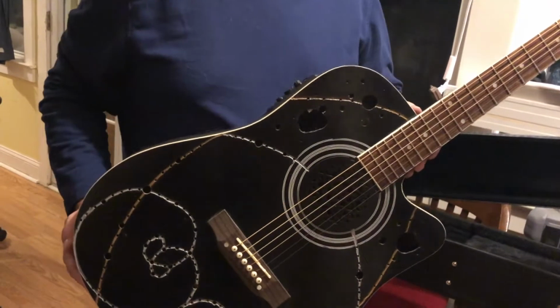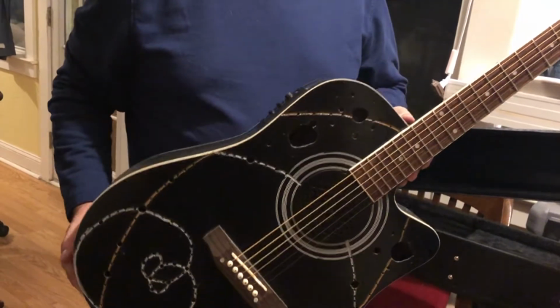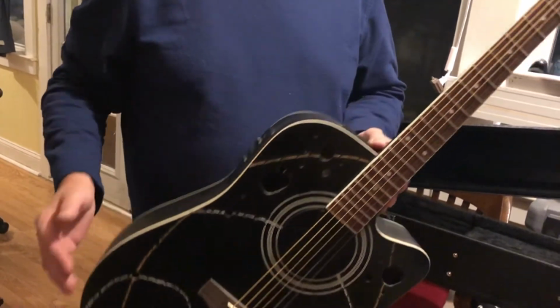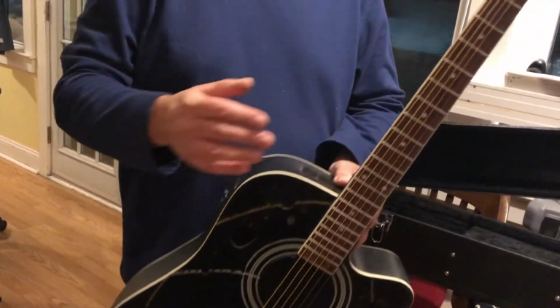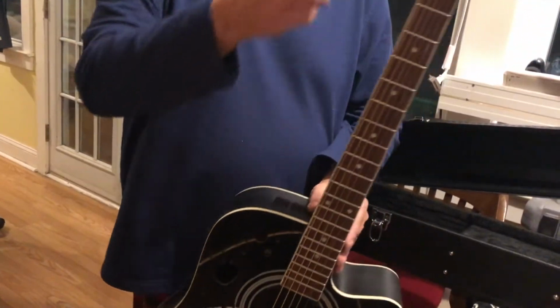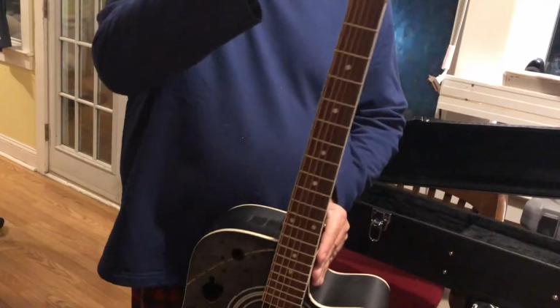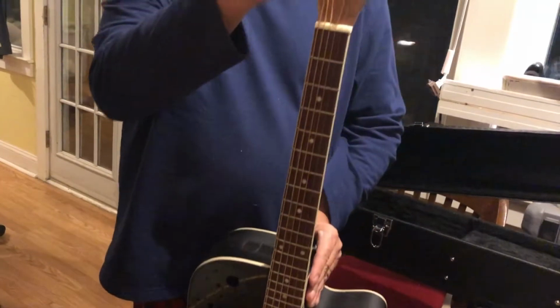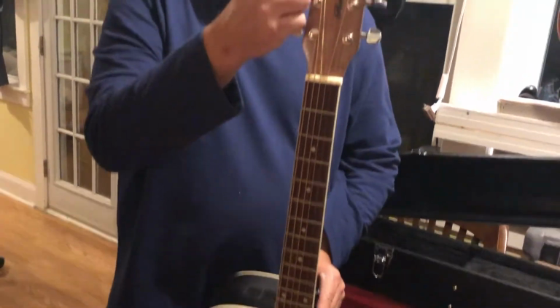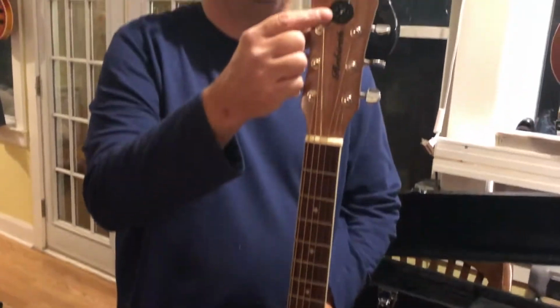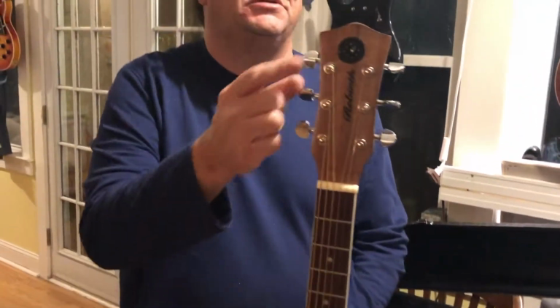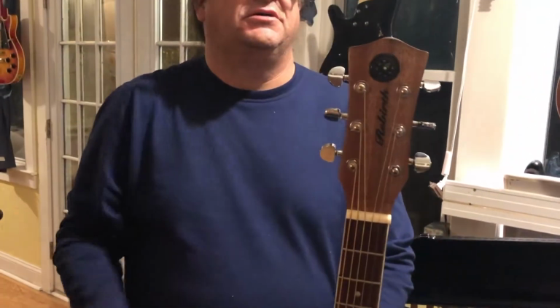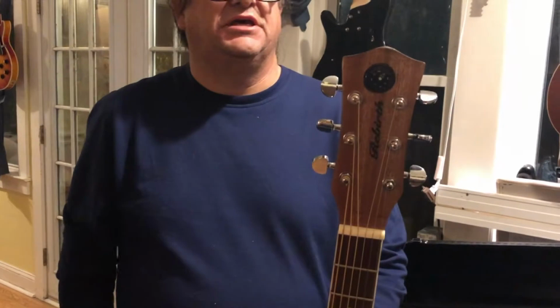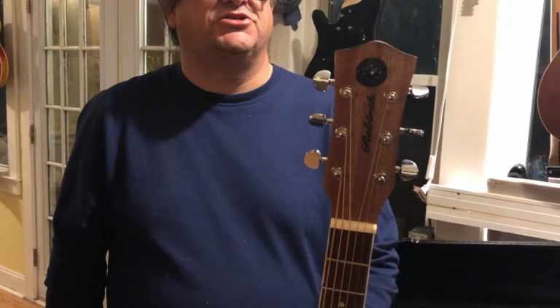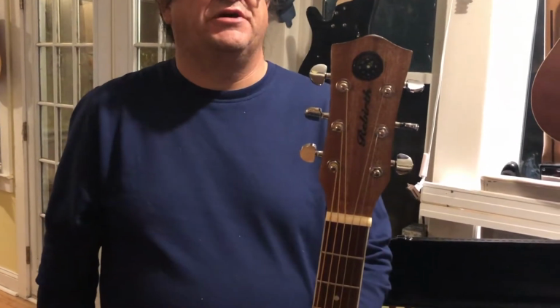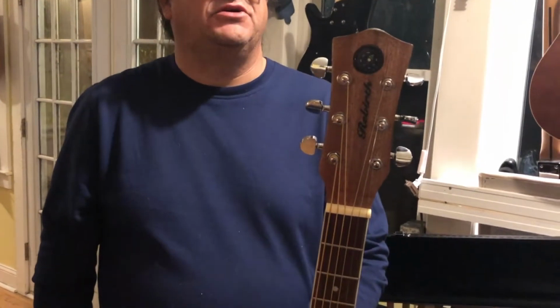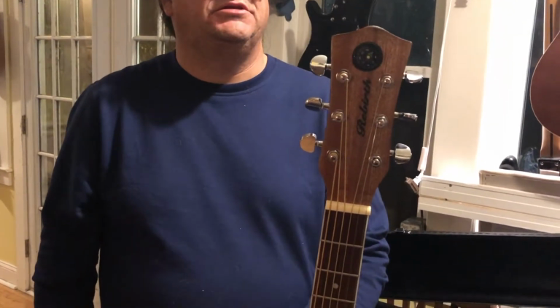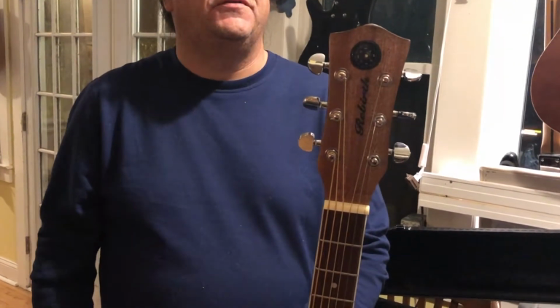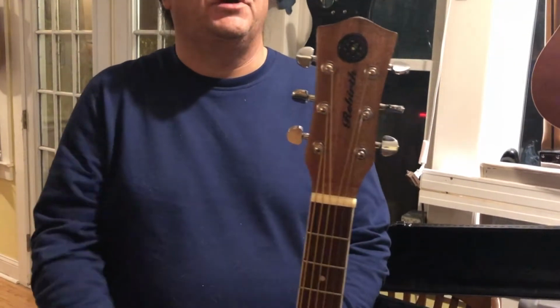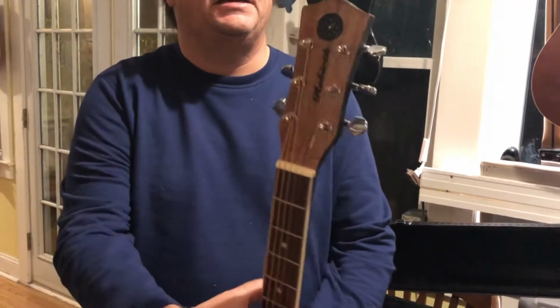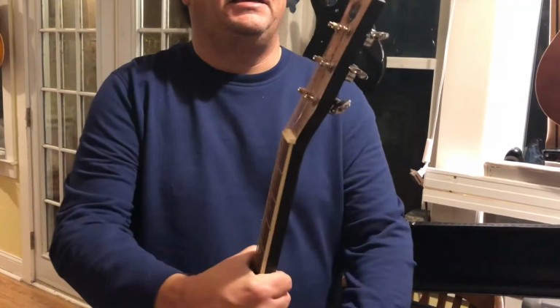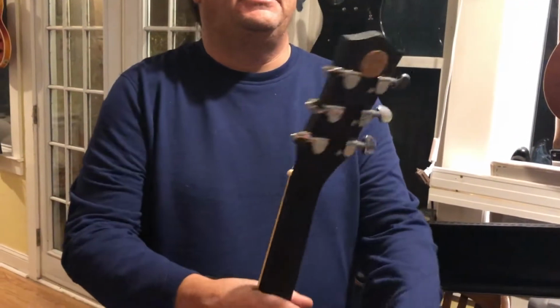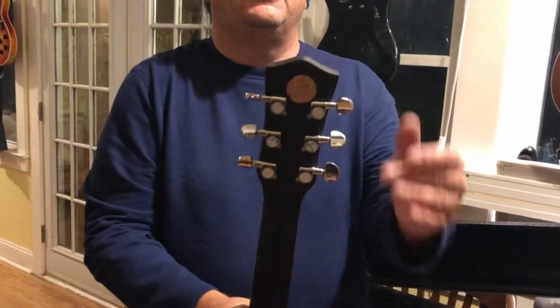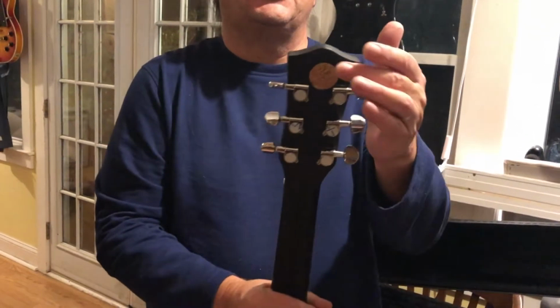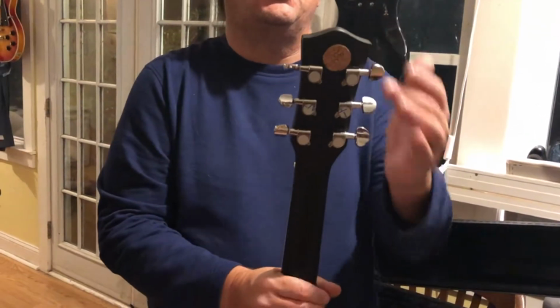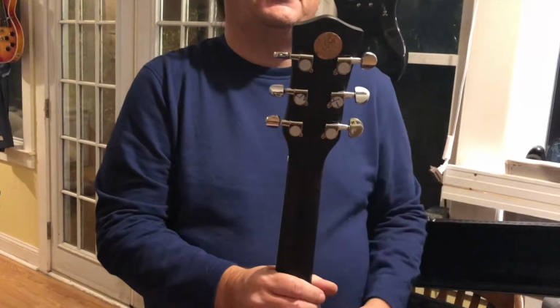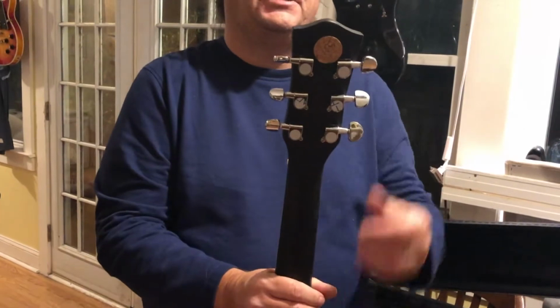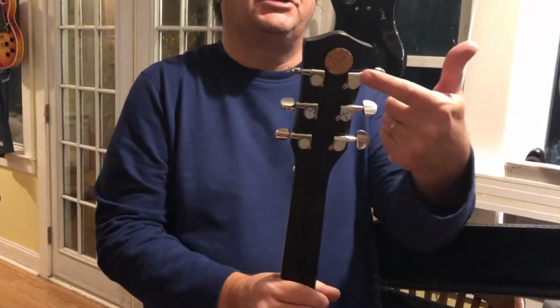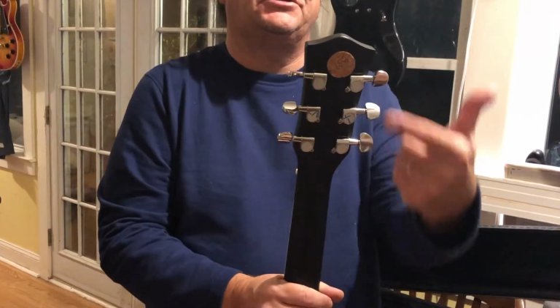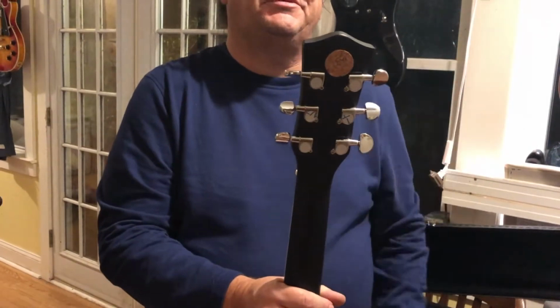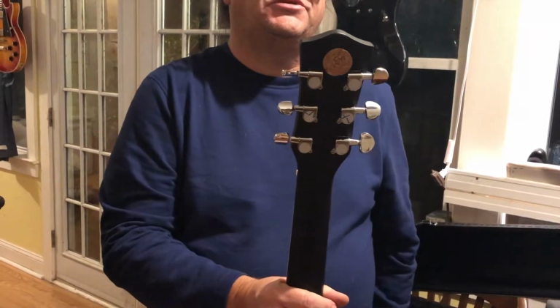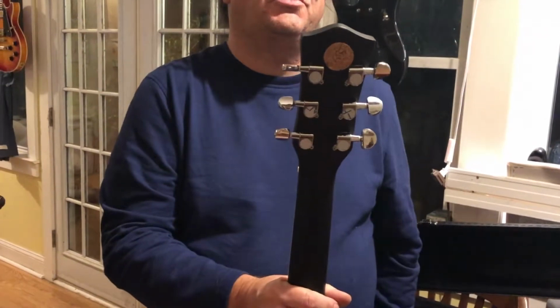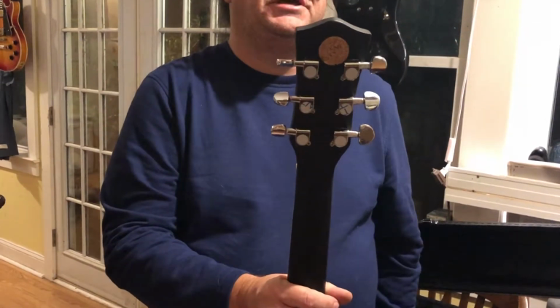This guitar also has a compass, because sometimes you get lost when you're writing songs and you need to find your way back. And it also has a piece of cork here — if you want to hang your set lists or something from this cork board, you can.